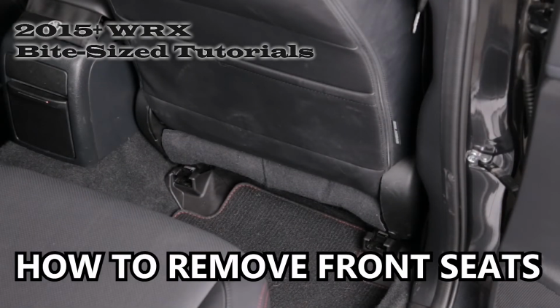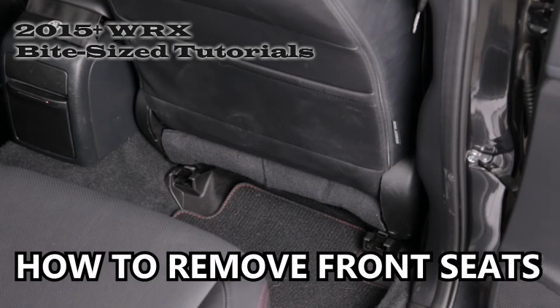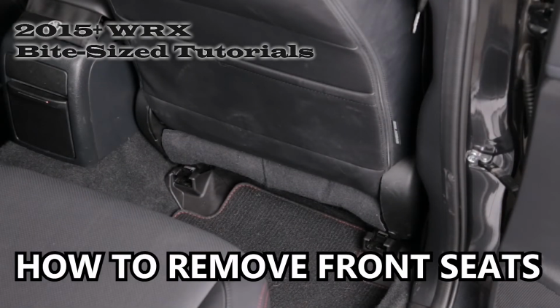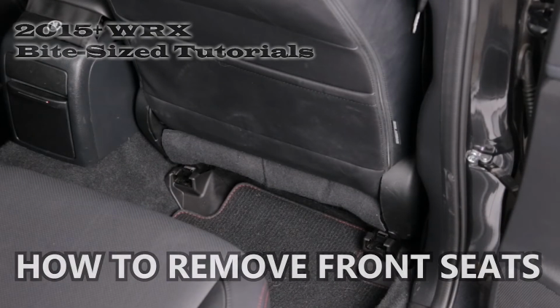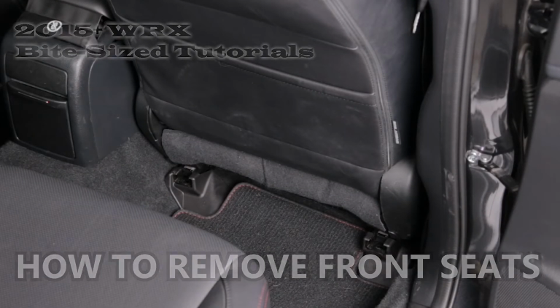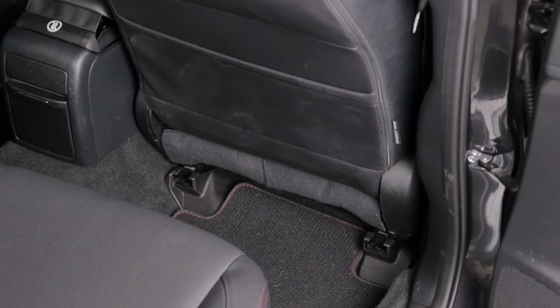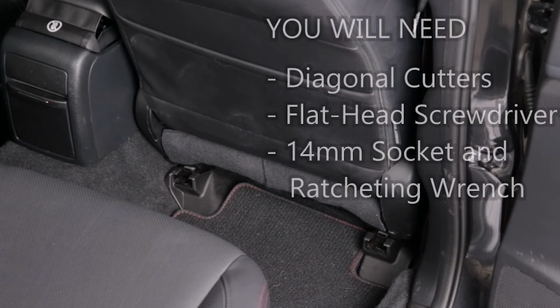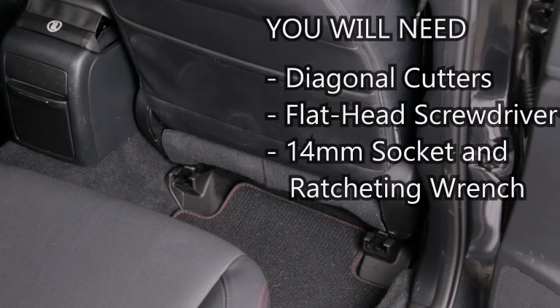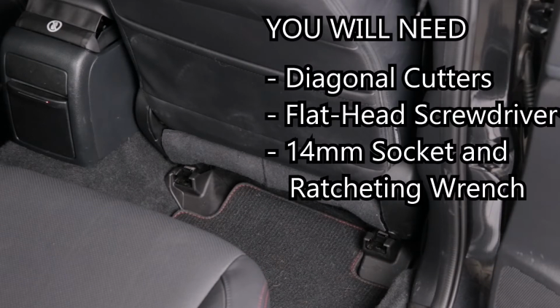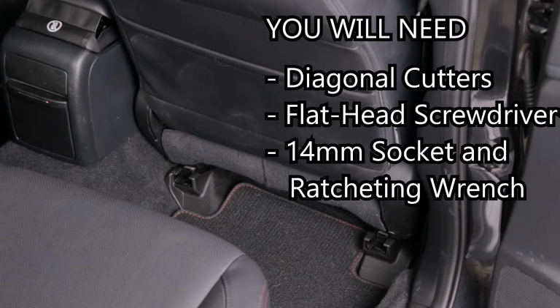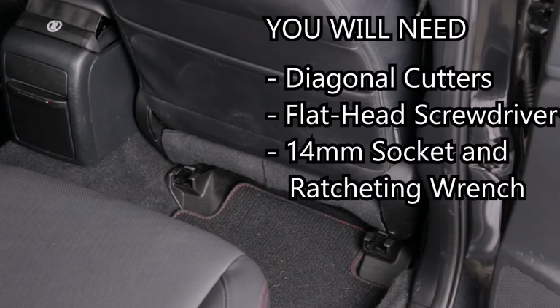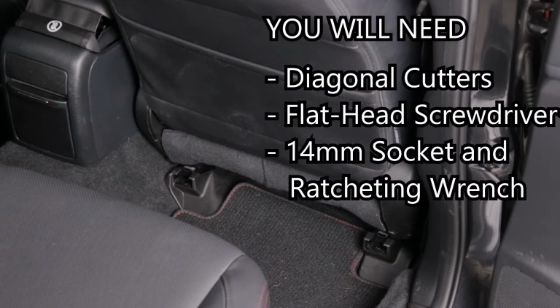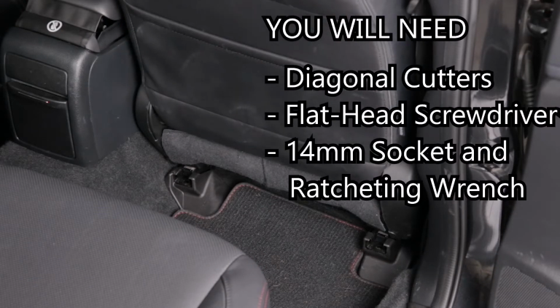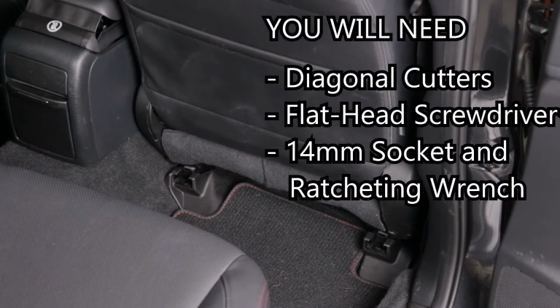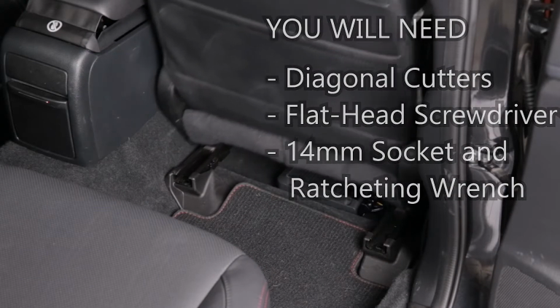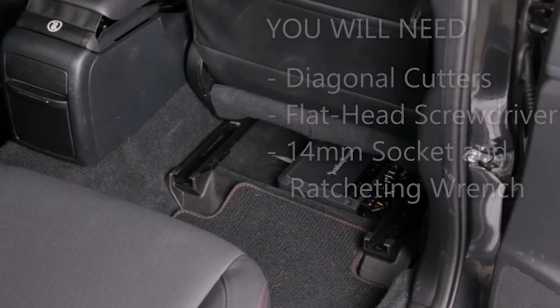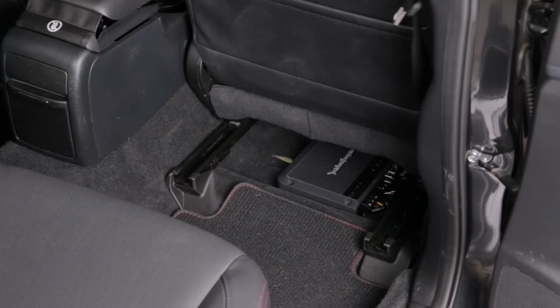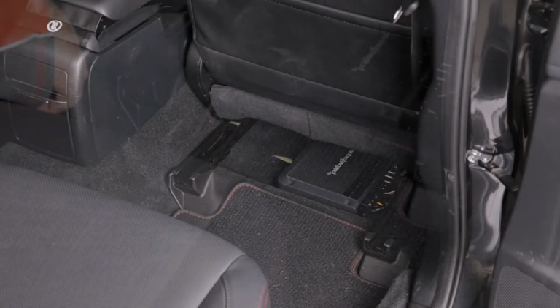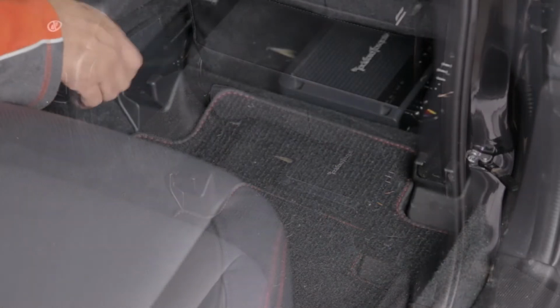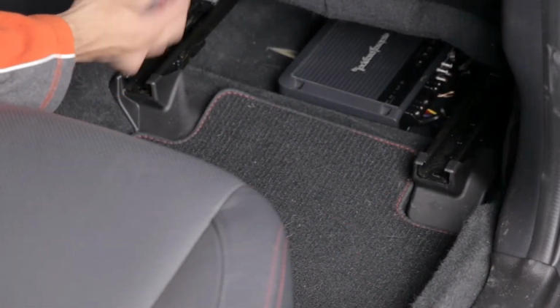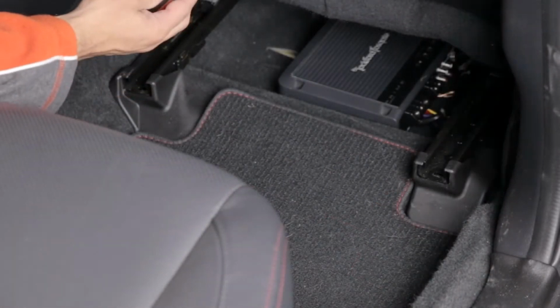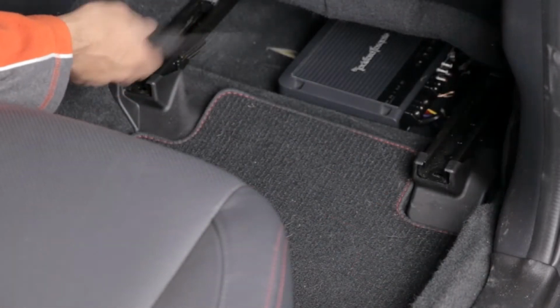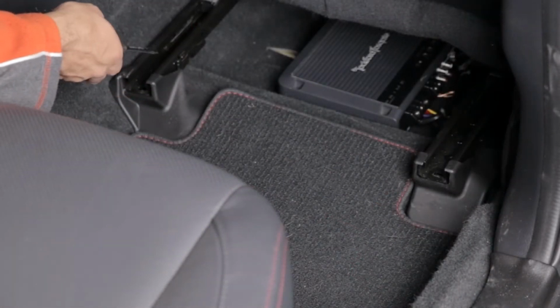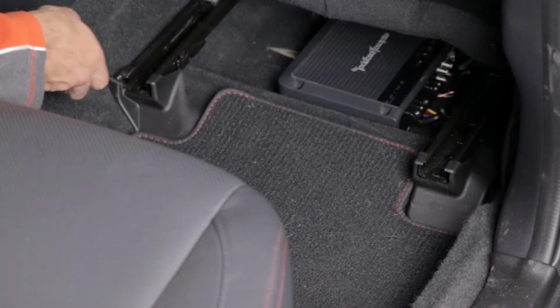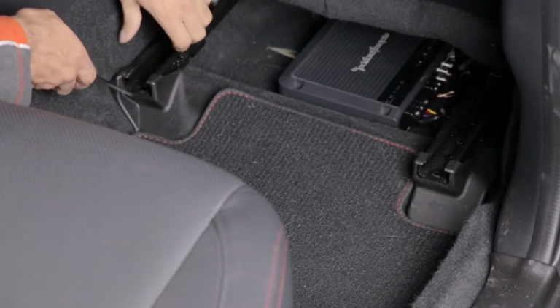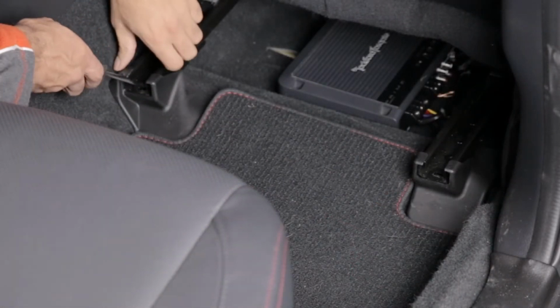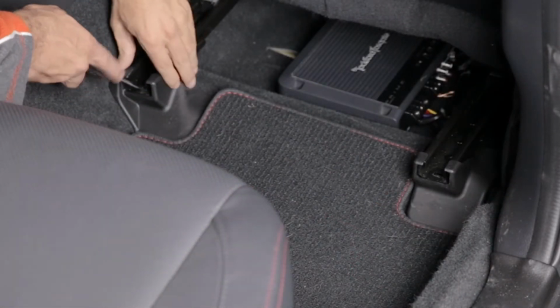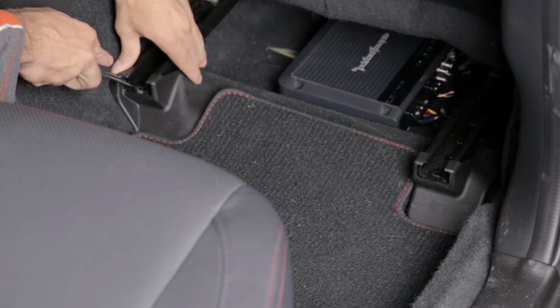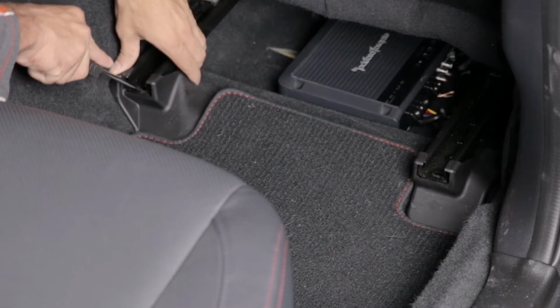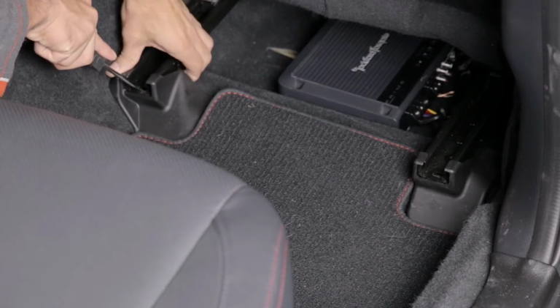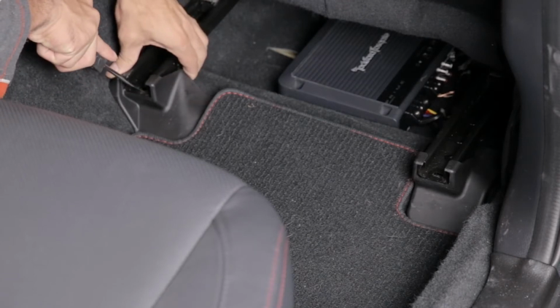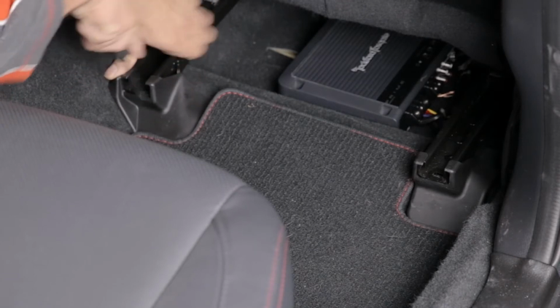Give yourself some room by sliding the seat all the way forward and reclining it forward just a little bit. Grab yourself a flathead to remove the little screw covers. There's a little tab right here — all you have to do is push that tab in and they pop out.